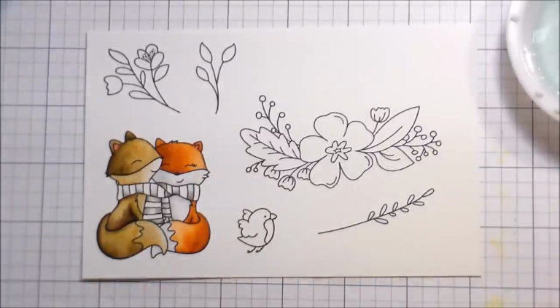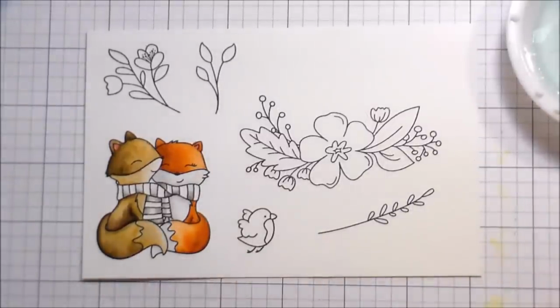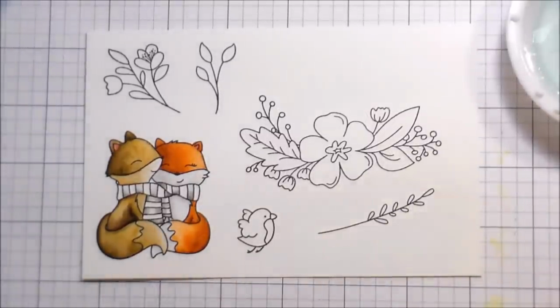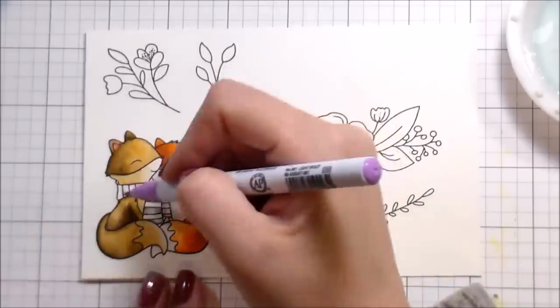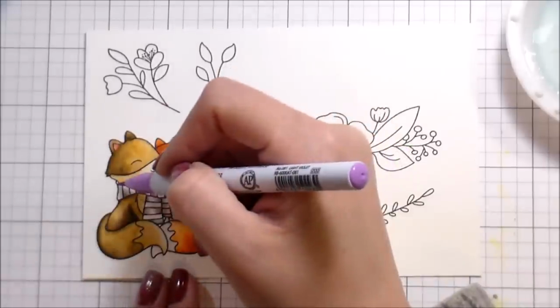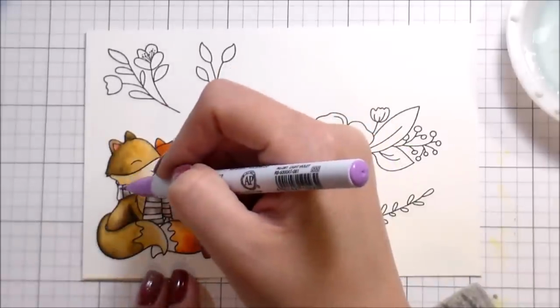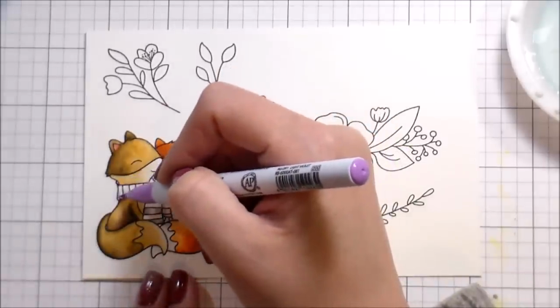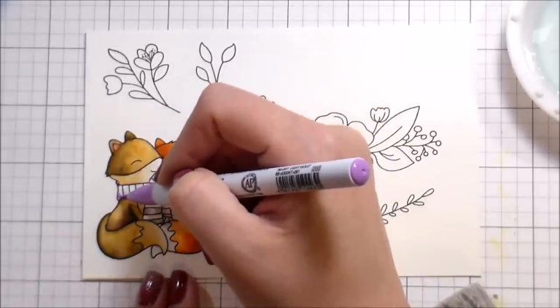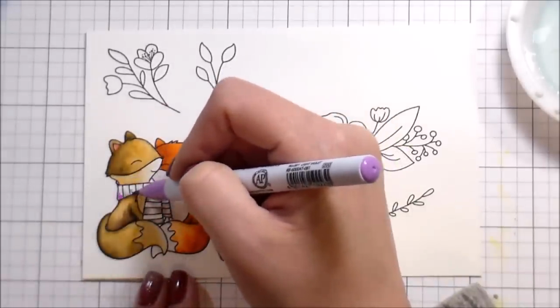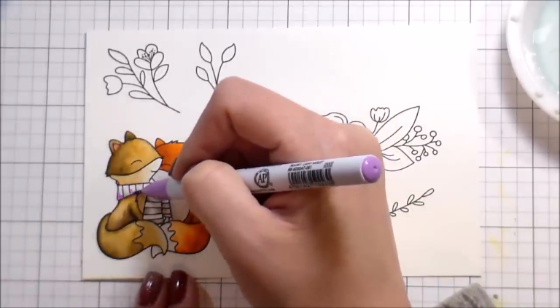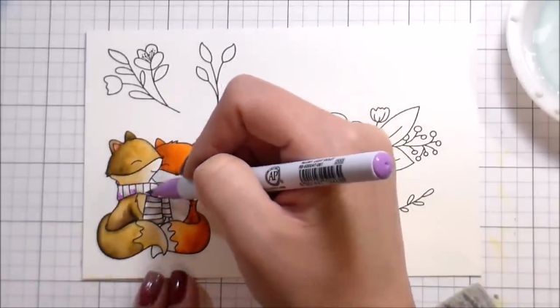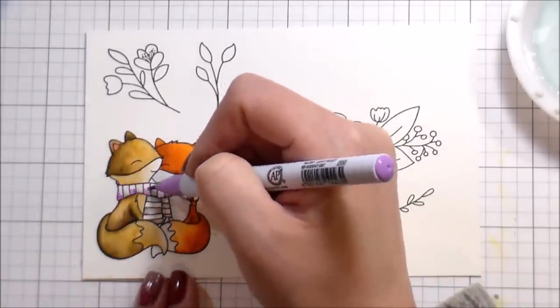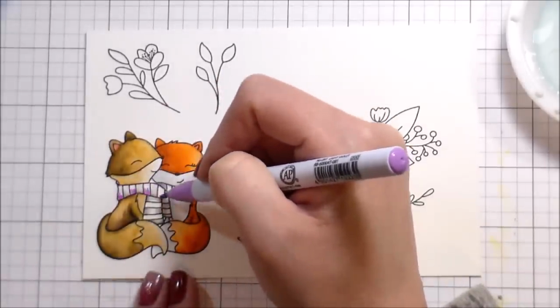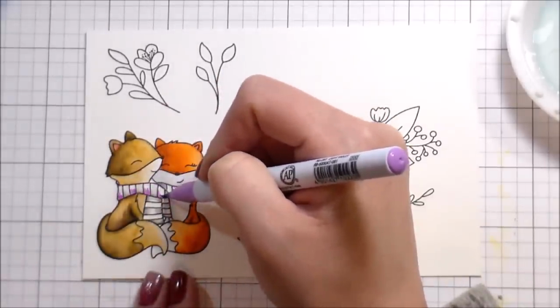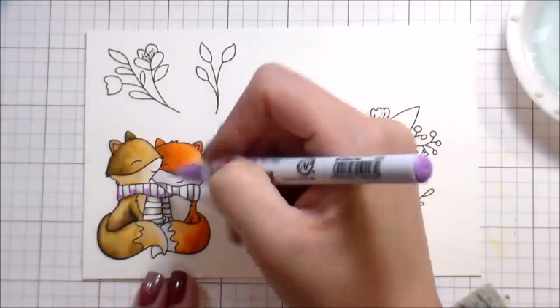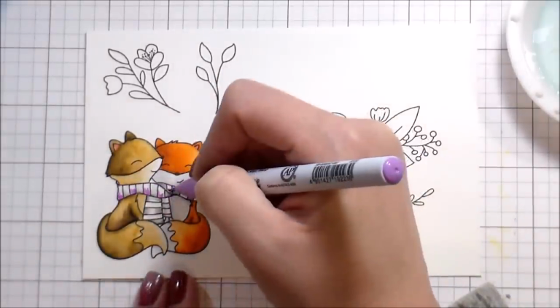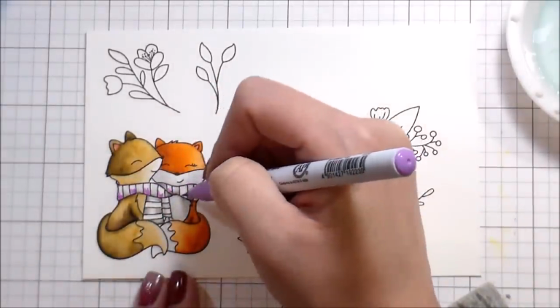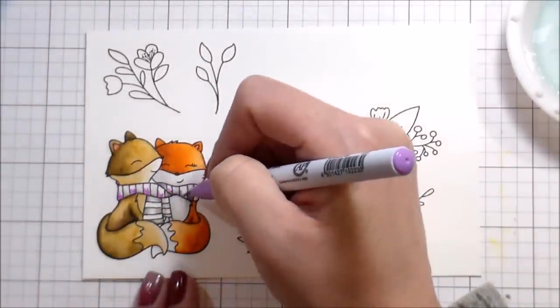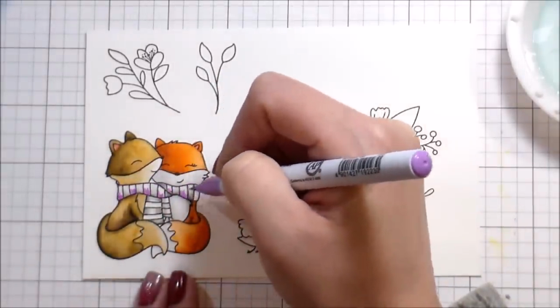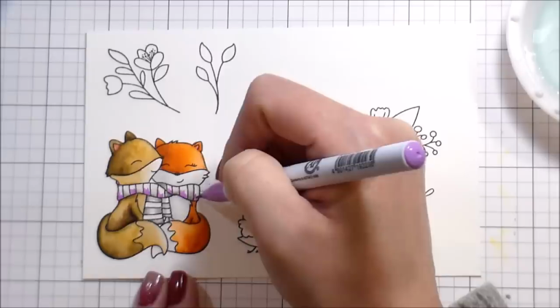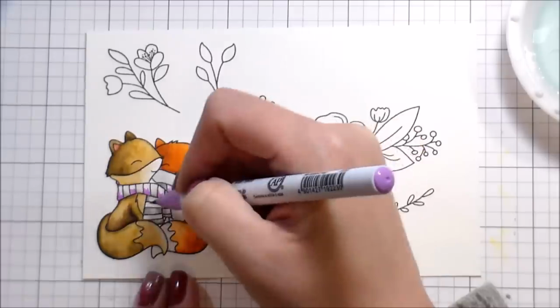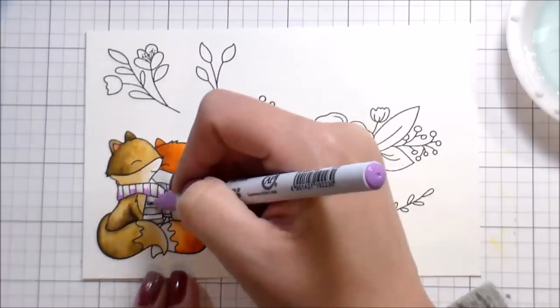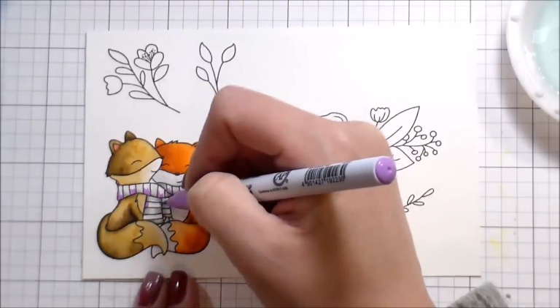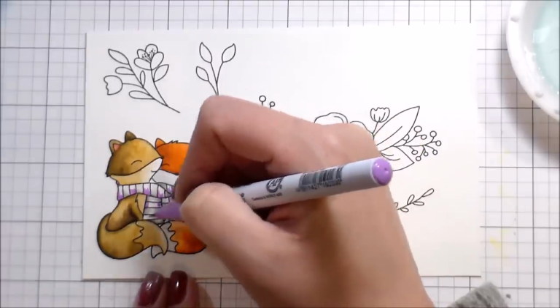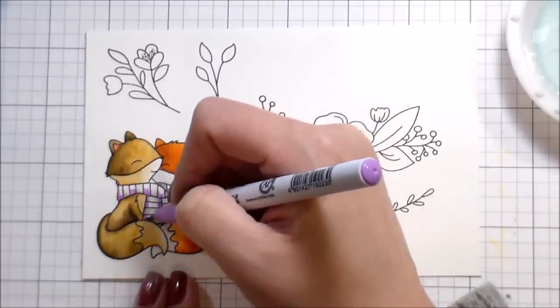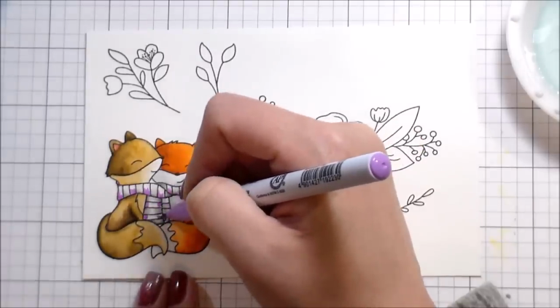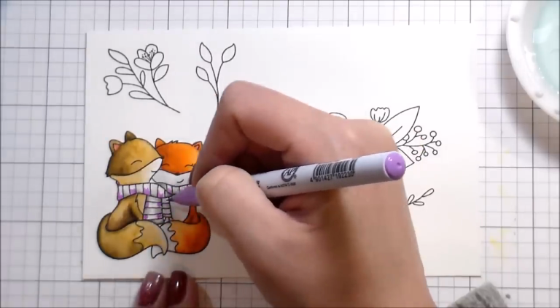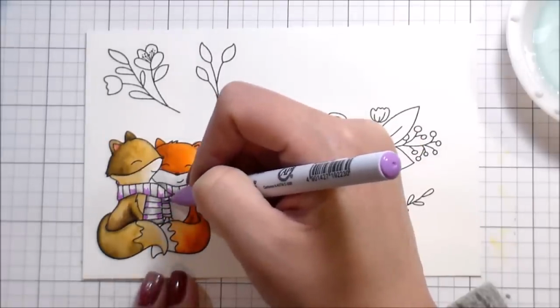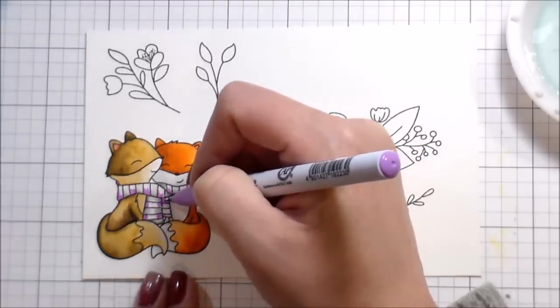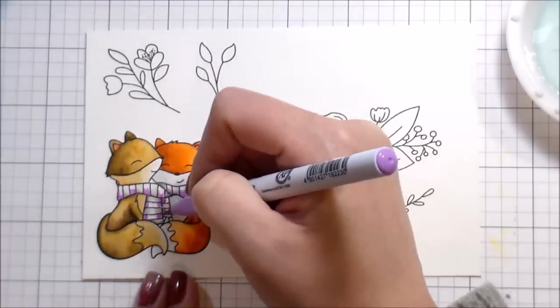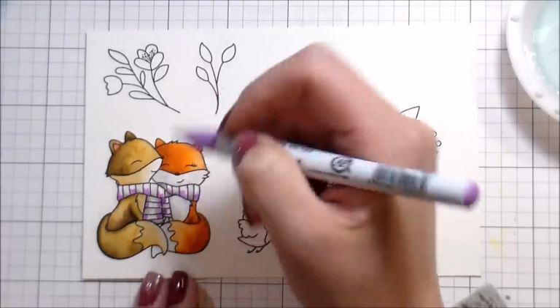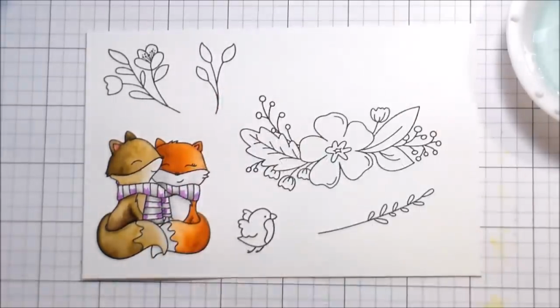I'm moving on to purple. It's going to look ugly — you're going to ask why I picked purple to go with a brown and orange fox. But by the time the card all comes together, it'll make sense and it won't look hideous. Promises, promises.